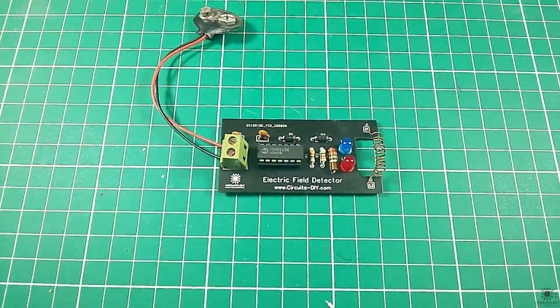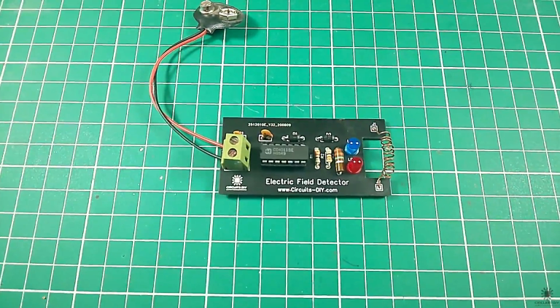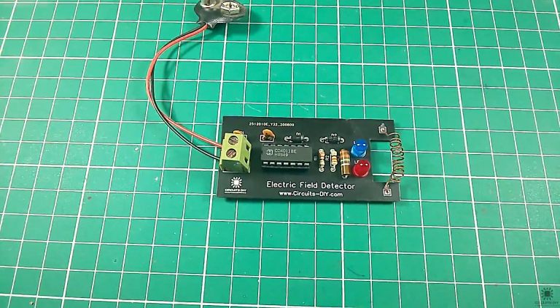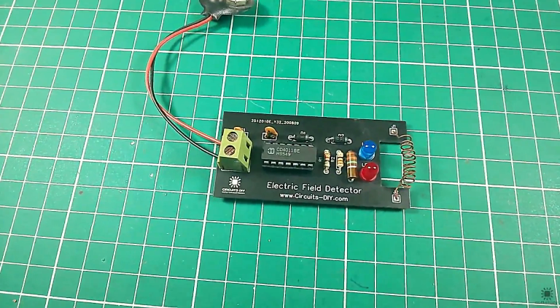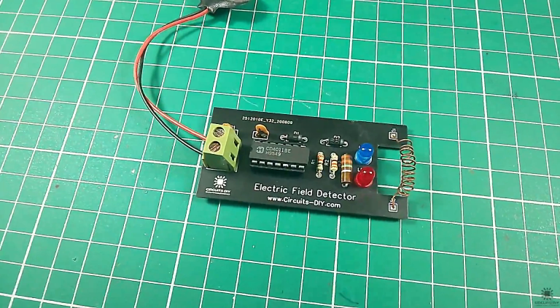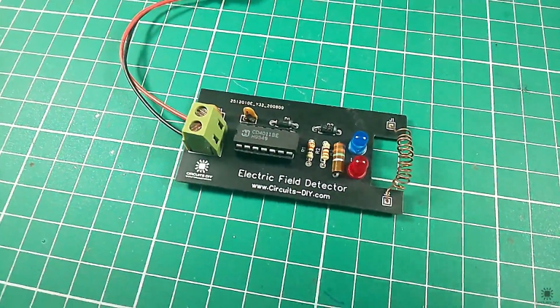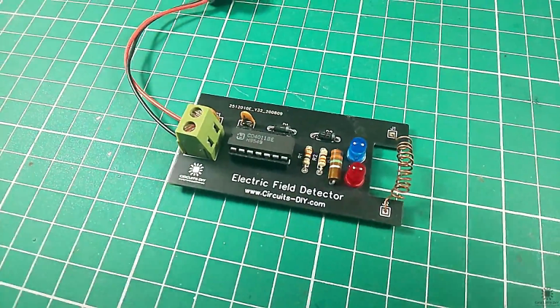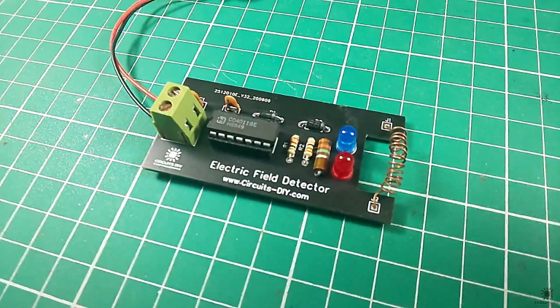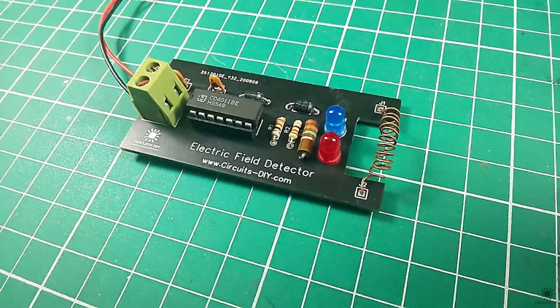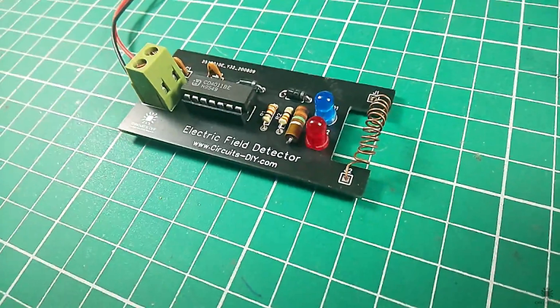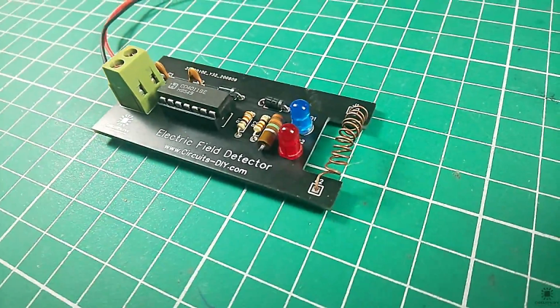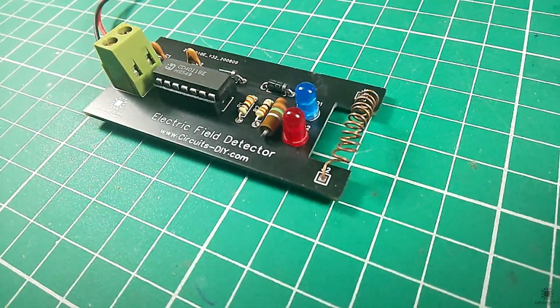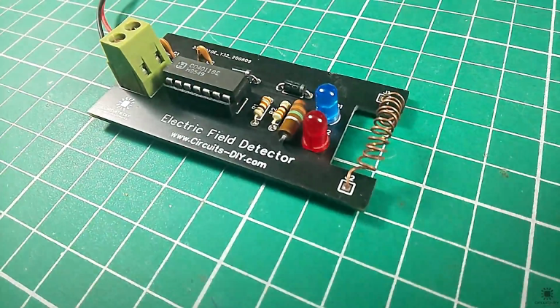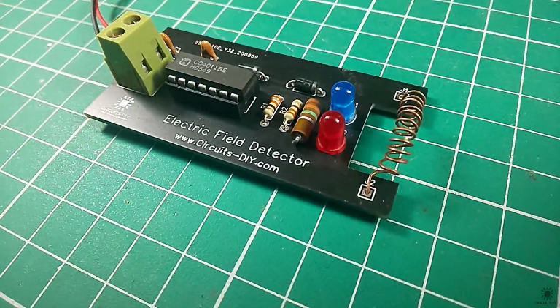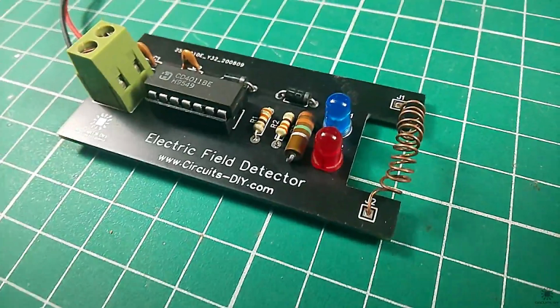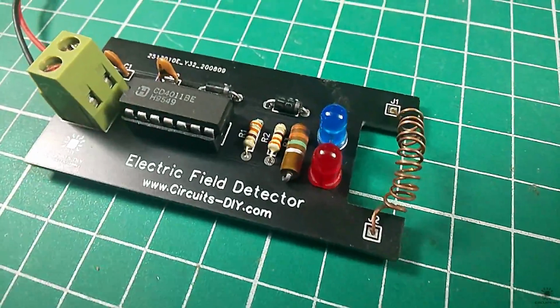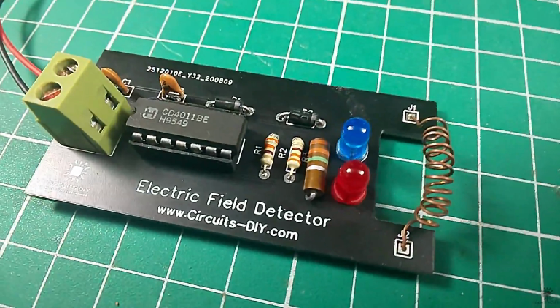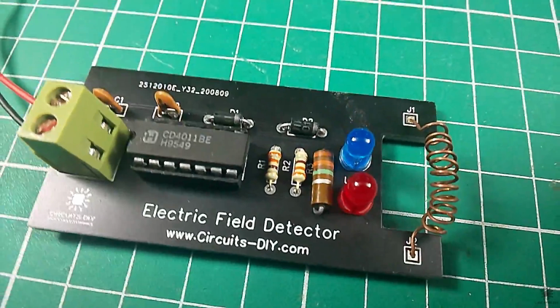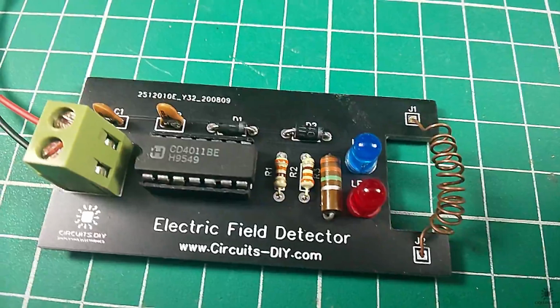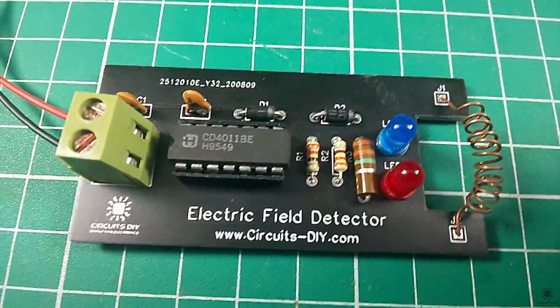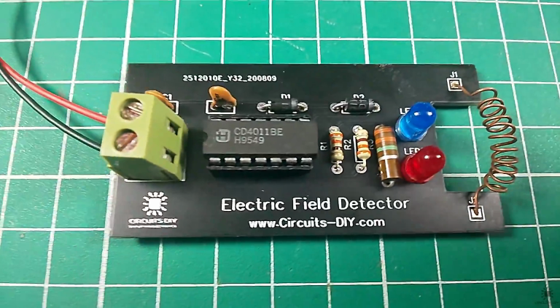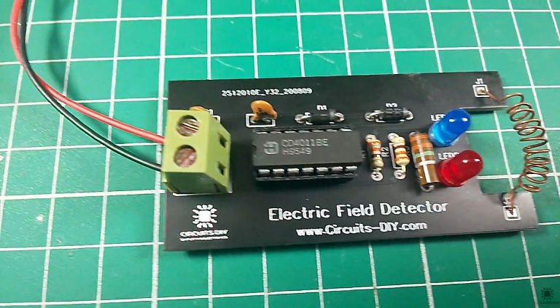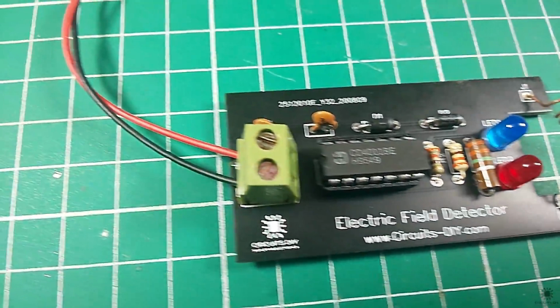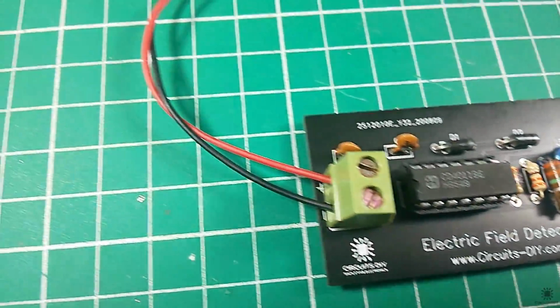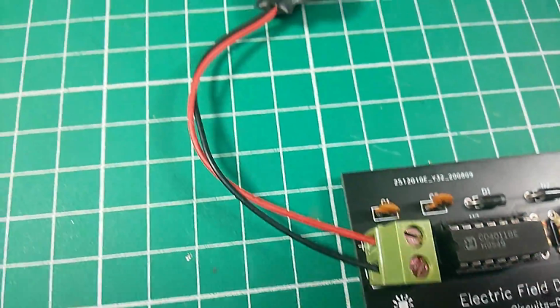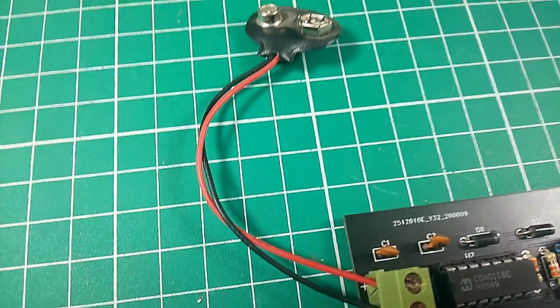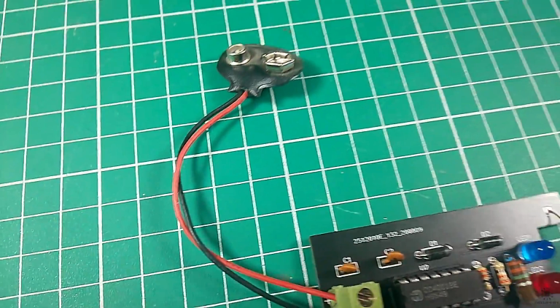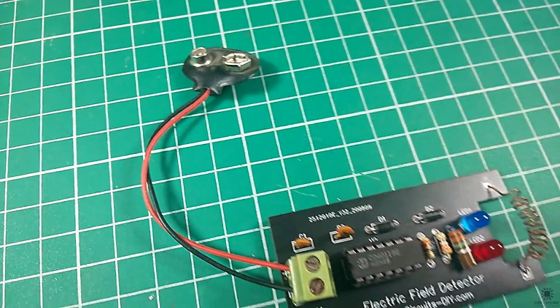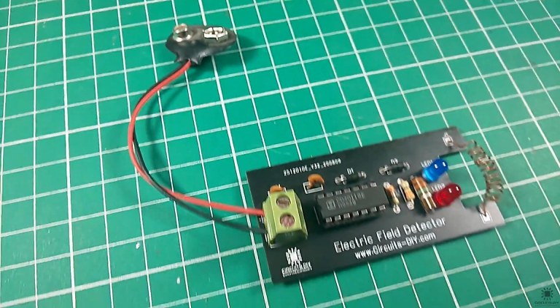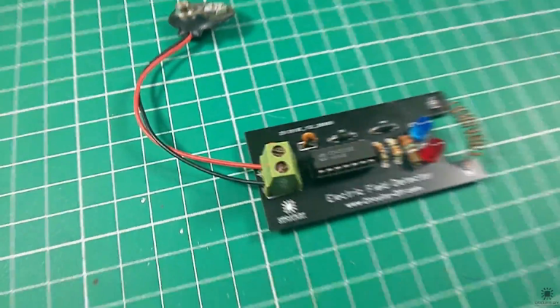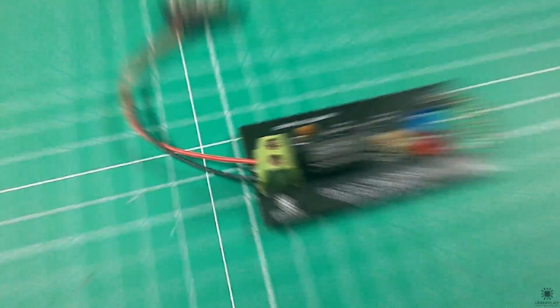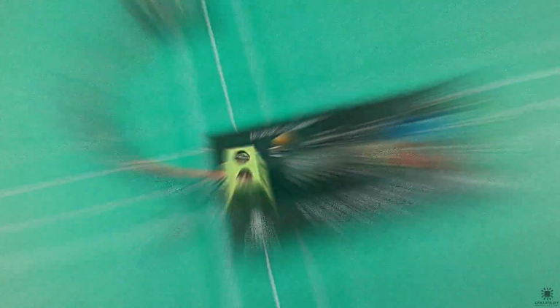Hello, in this tutorial, I'm gonna show you how to make a simple electric field detector circuit by using CD4011 IC. So let's get started.